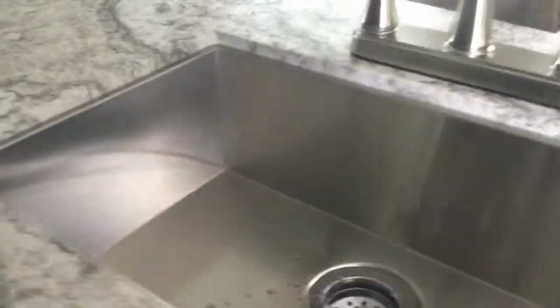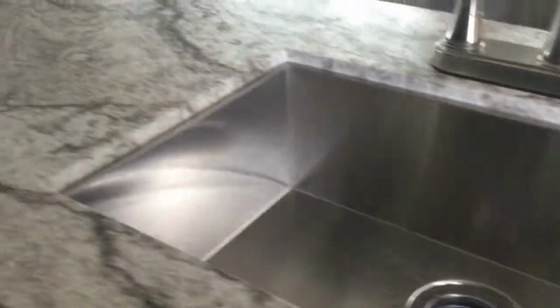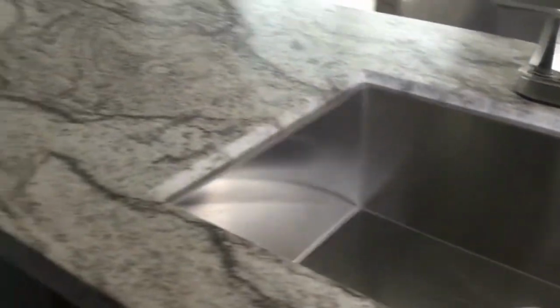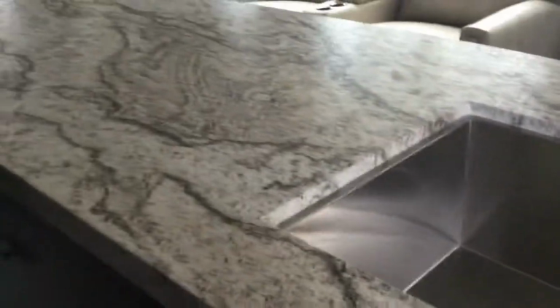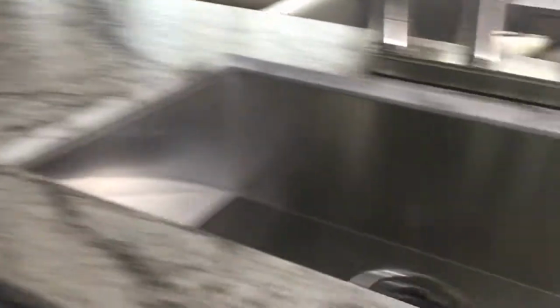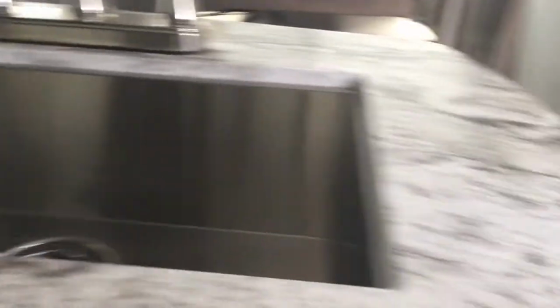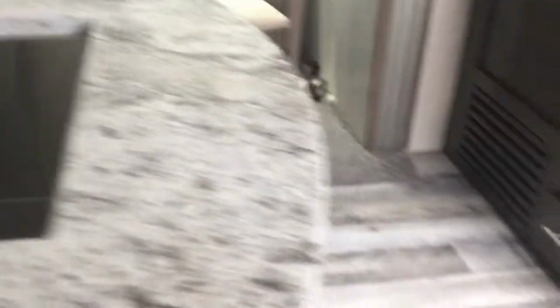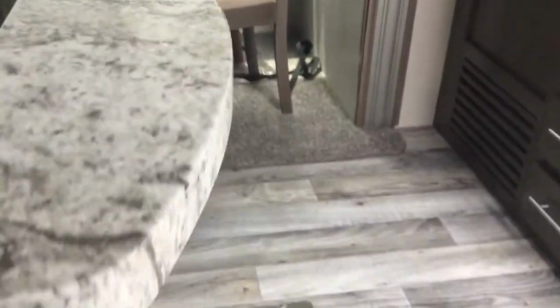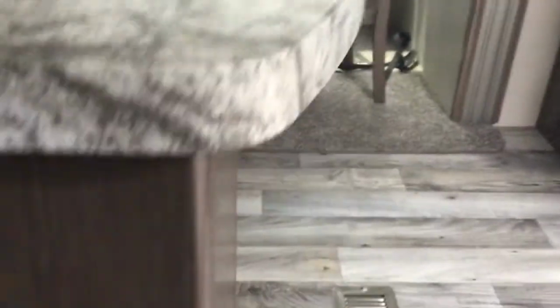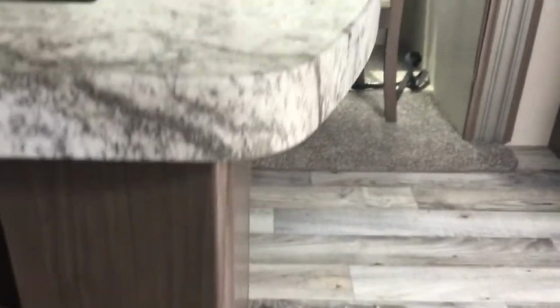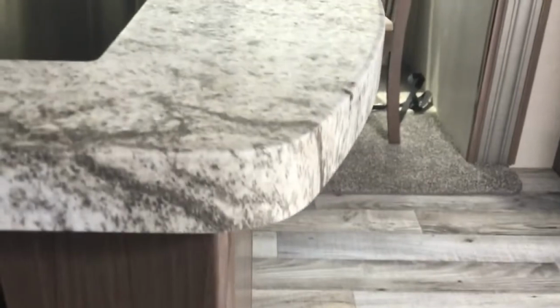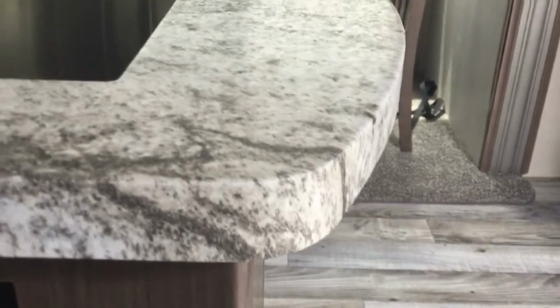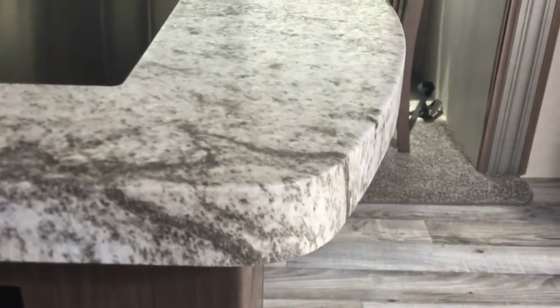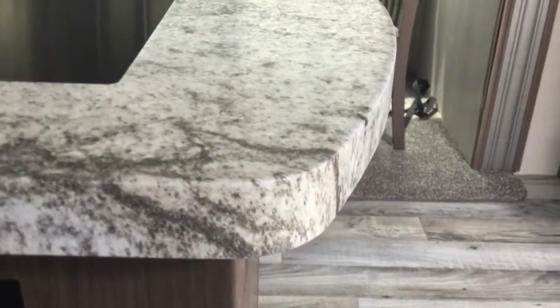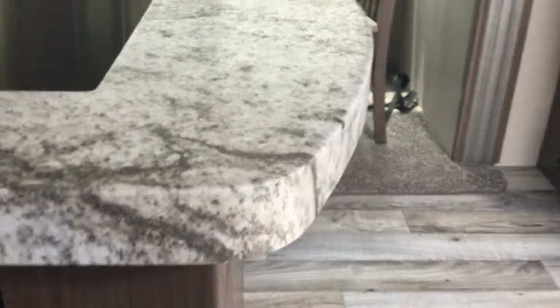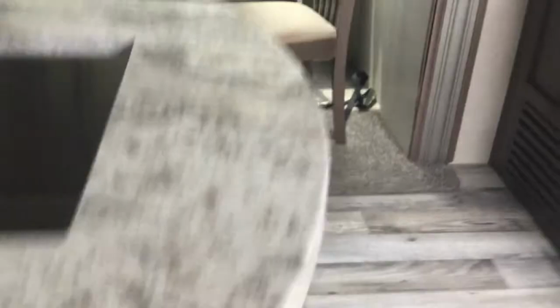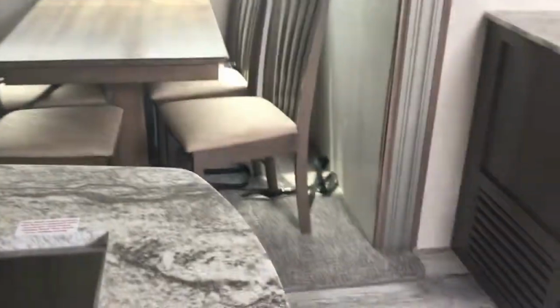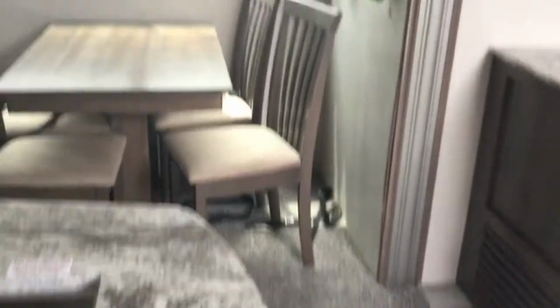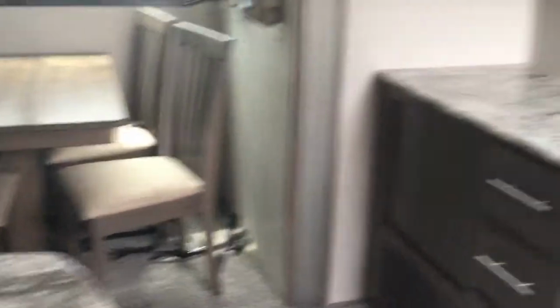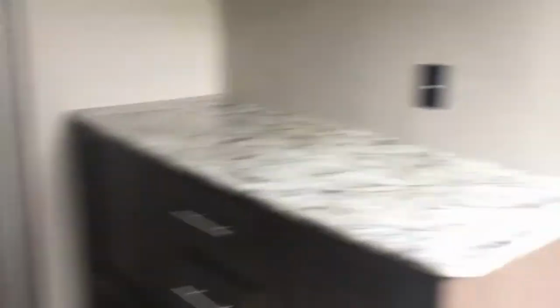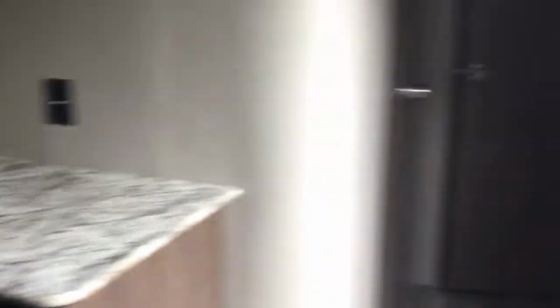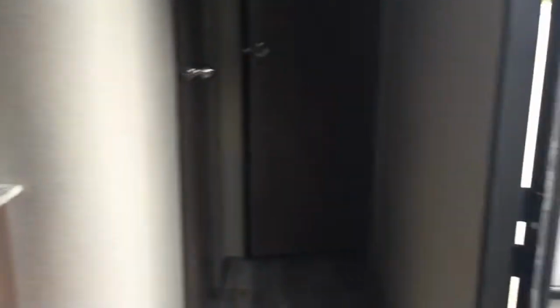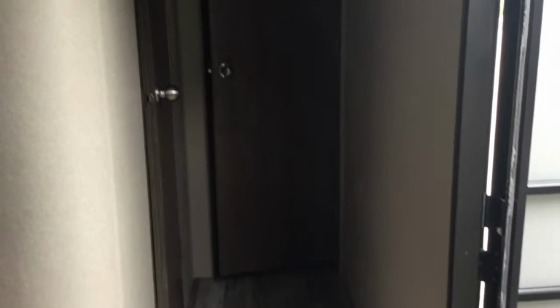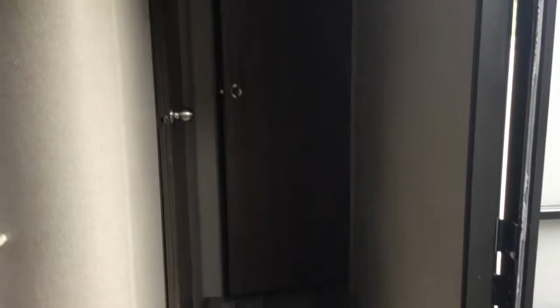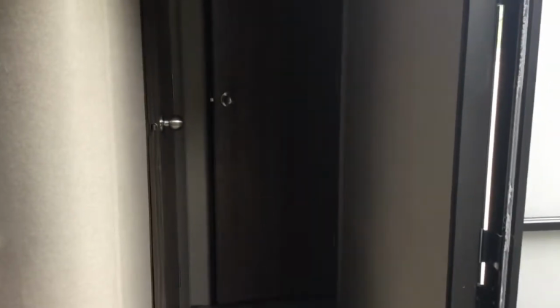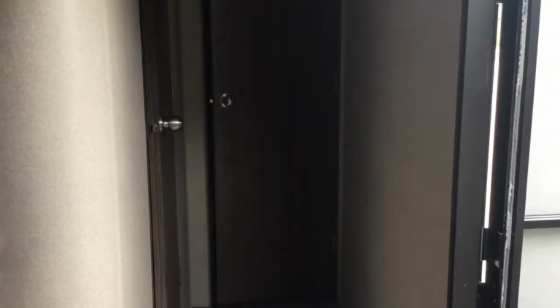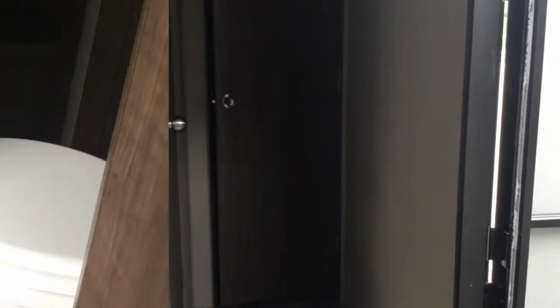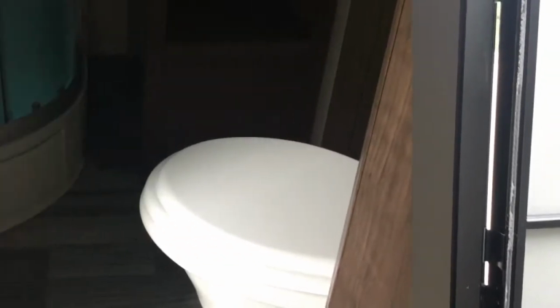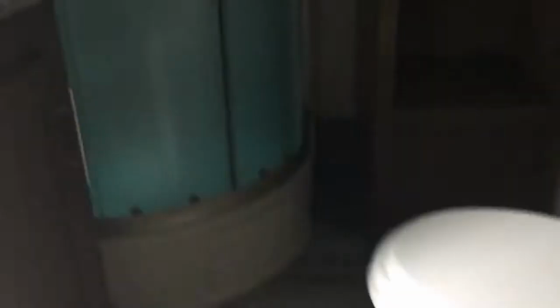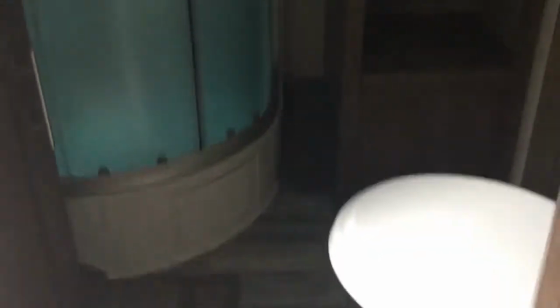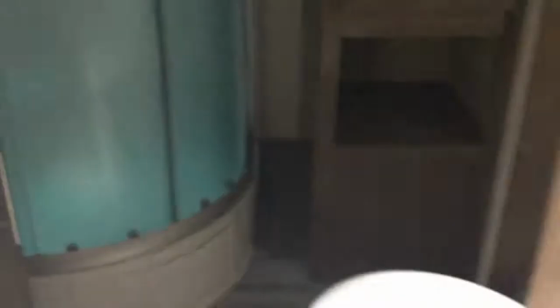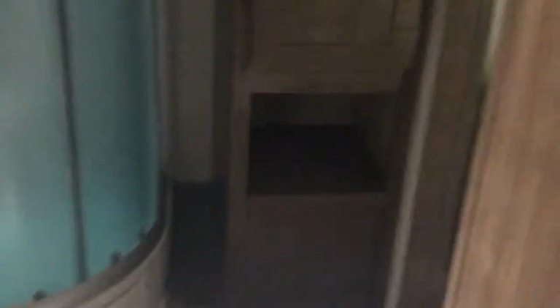Stainless steel sink. Solid countertops — because we know a year from now water will get in, but it's not going to hurt this. And a lovely walkthrough bathroom.